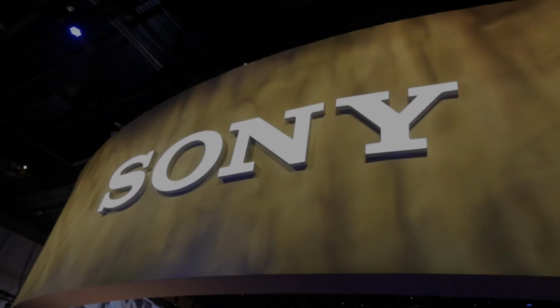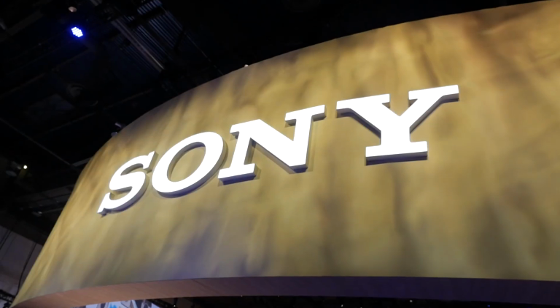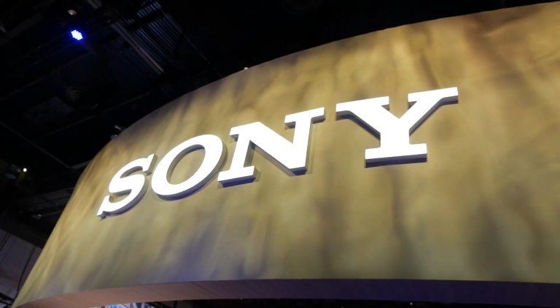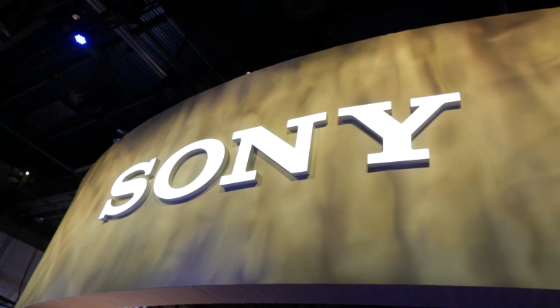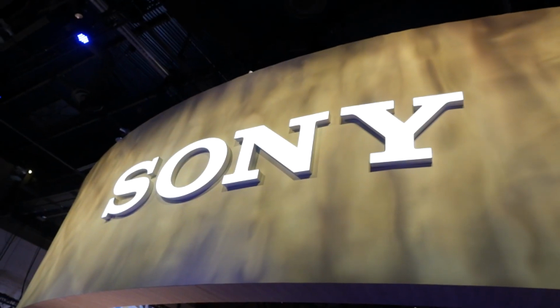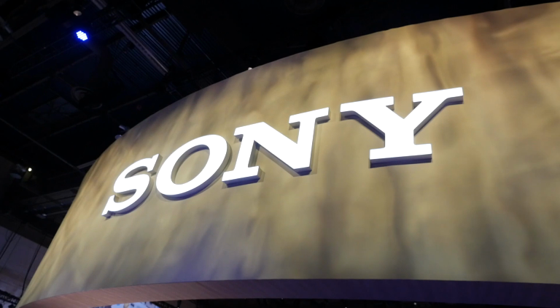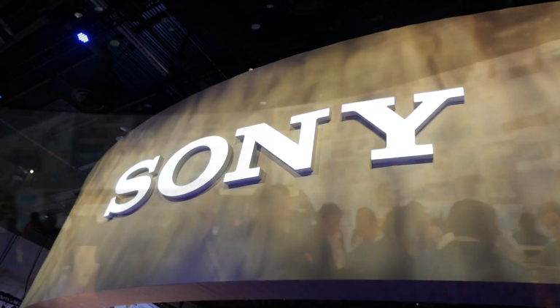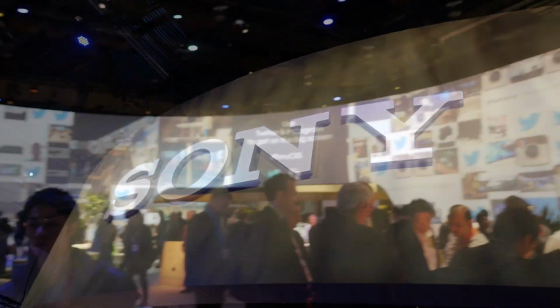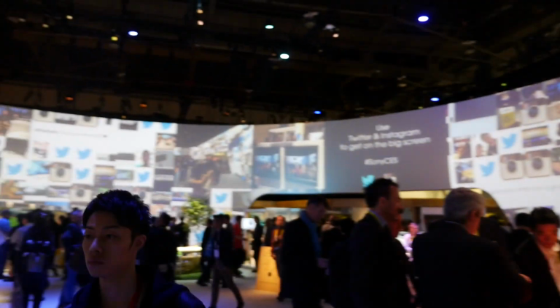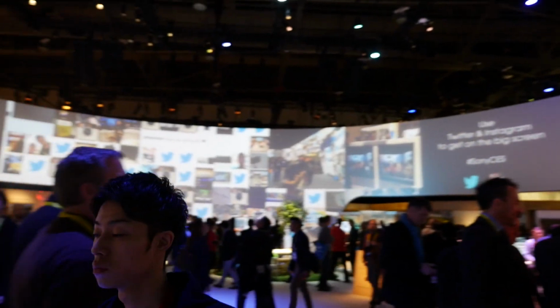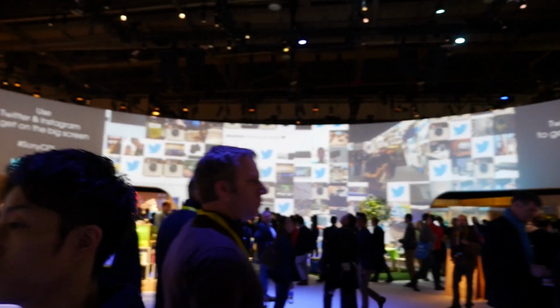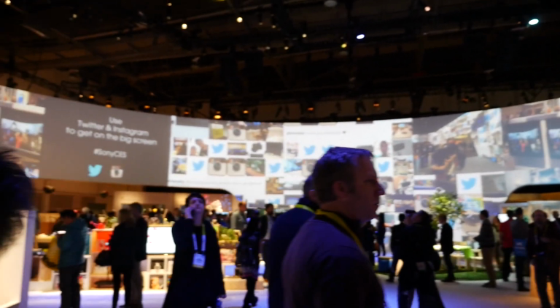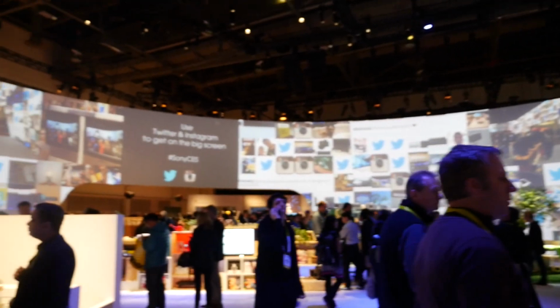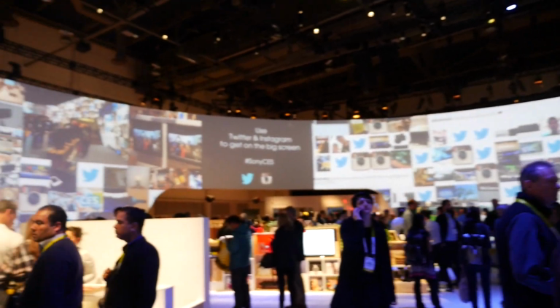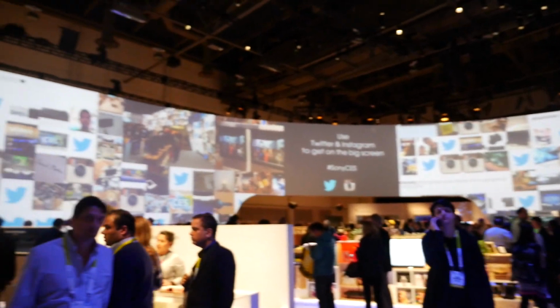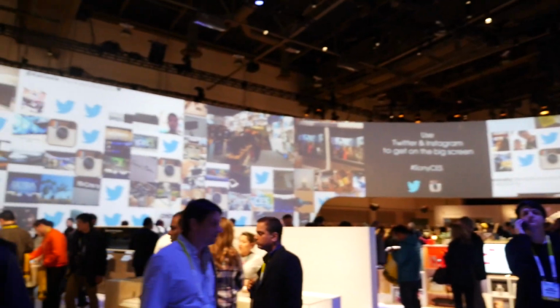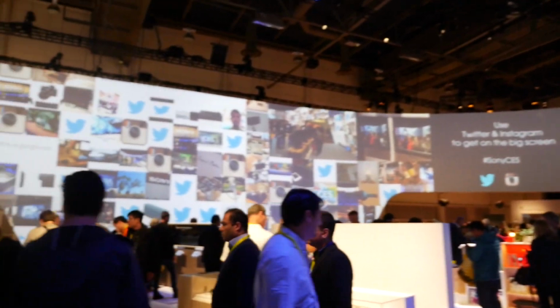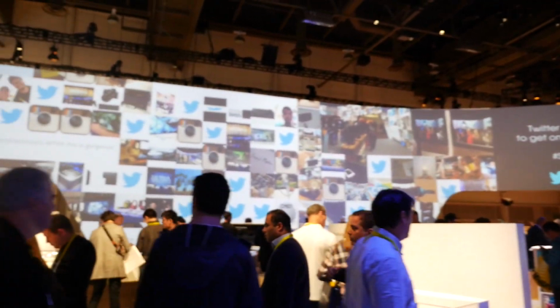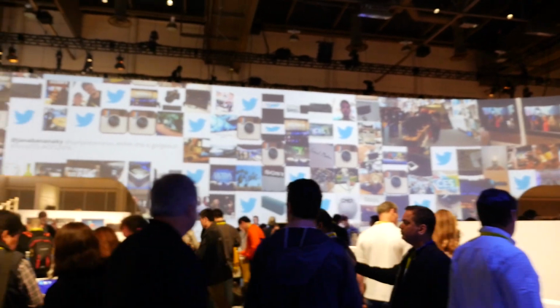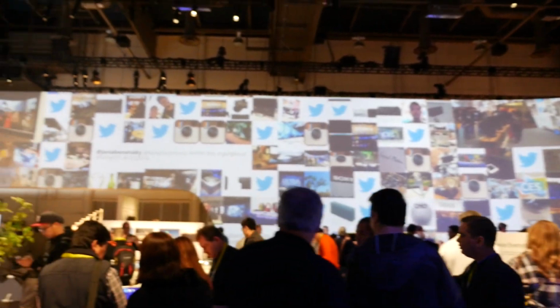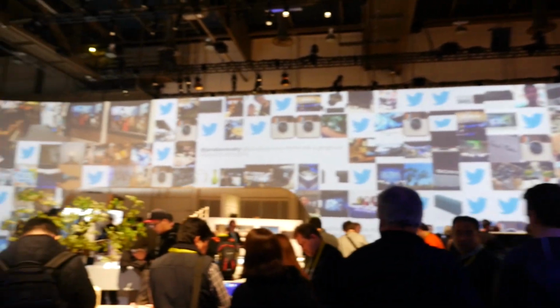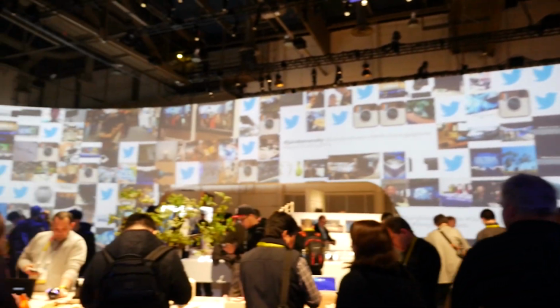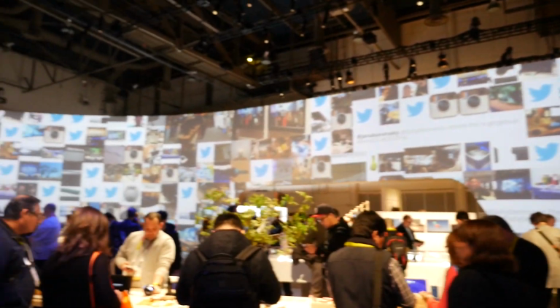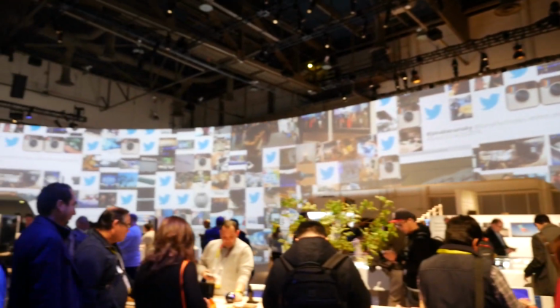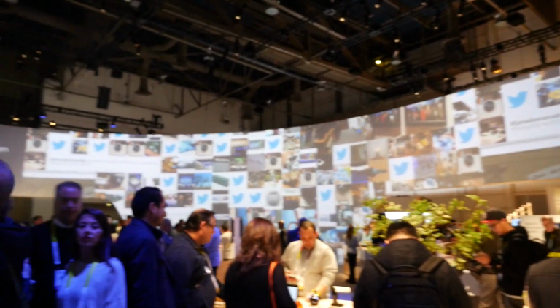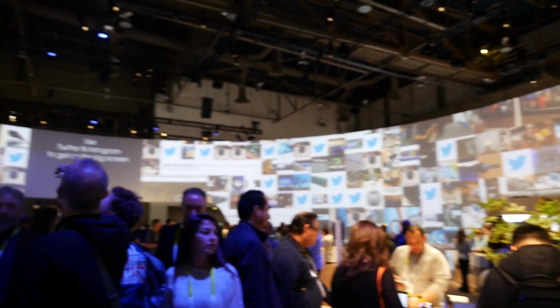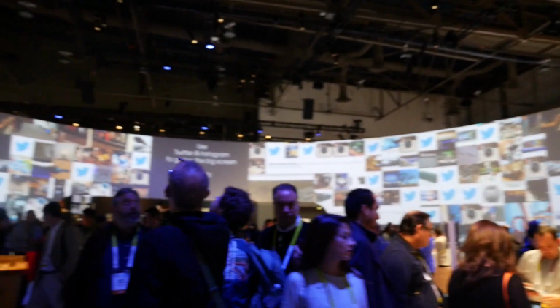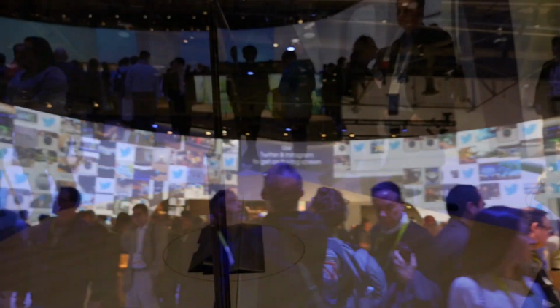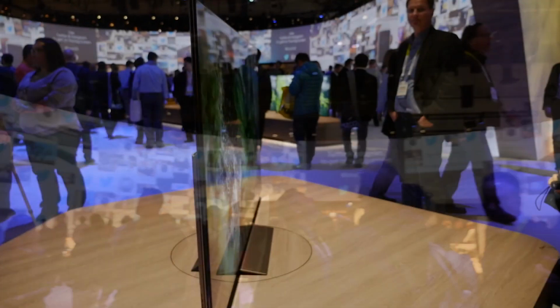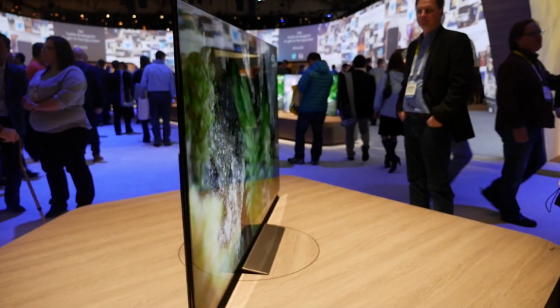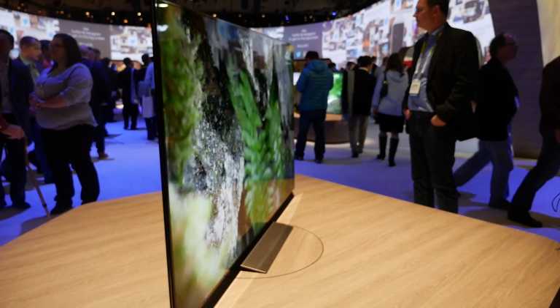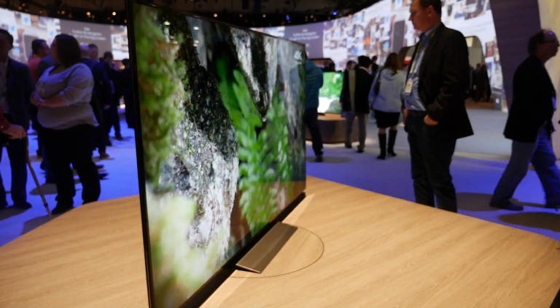The Sony stand at CES 2016 appeared very similar to last year, but the TVs themselves have gone through a few changes. For a start, Sony have revised their naming convention, so the flagship TV is now the 75-inch XD94.